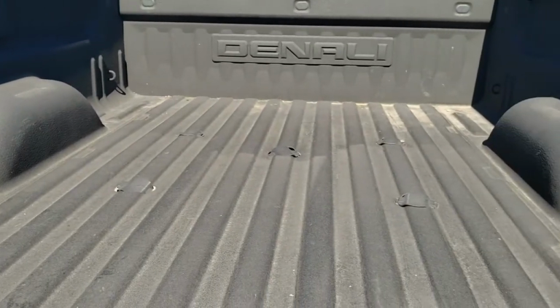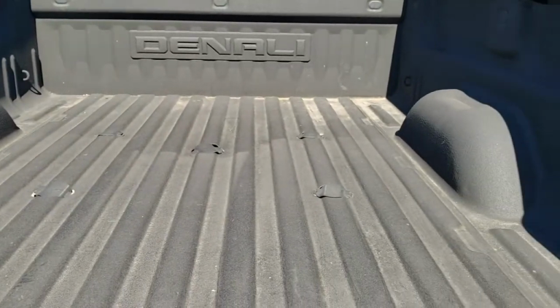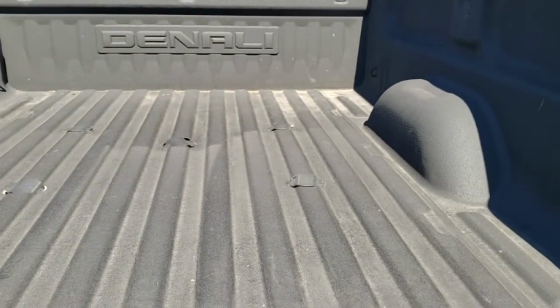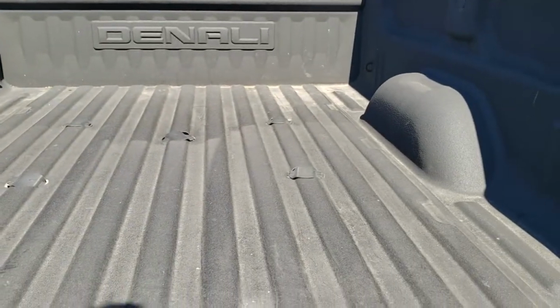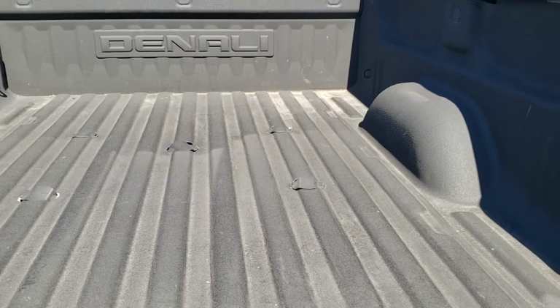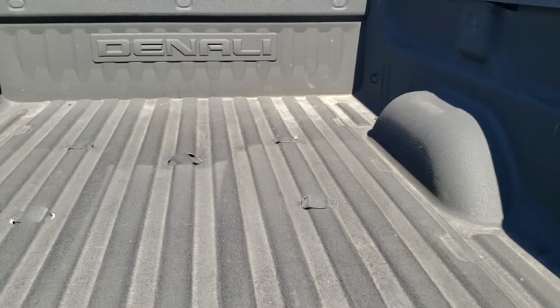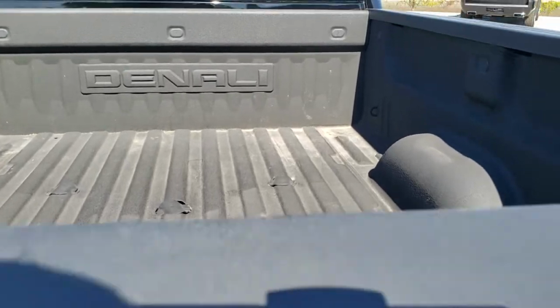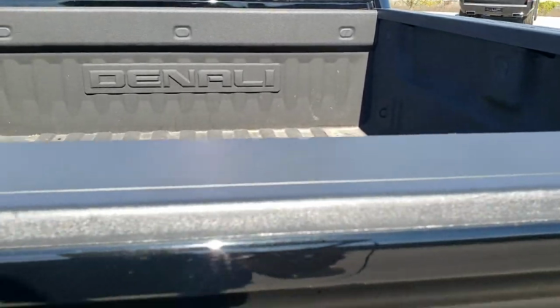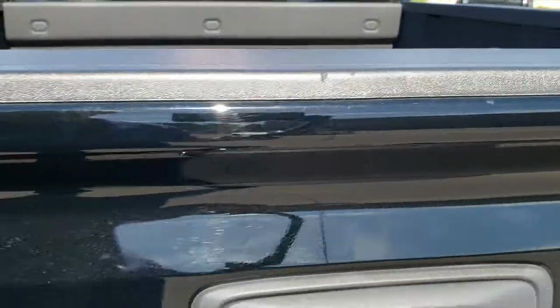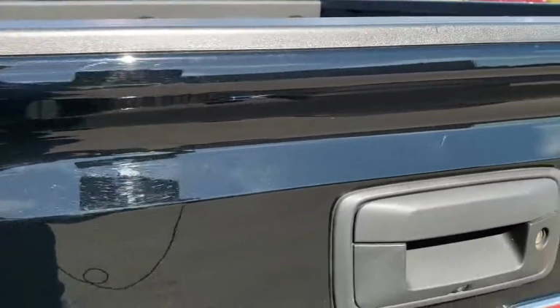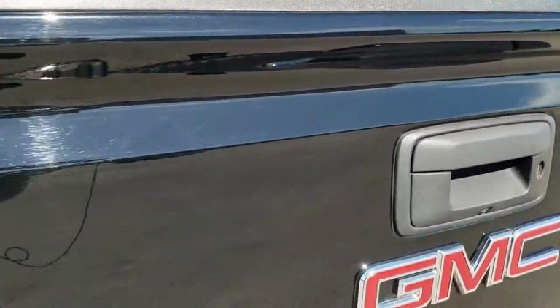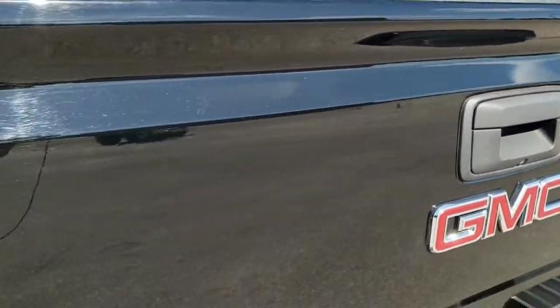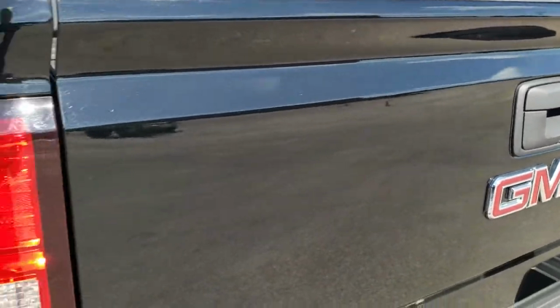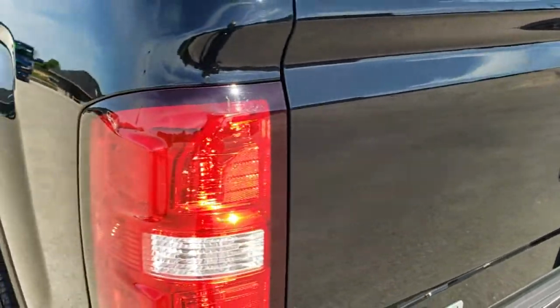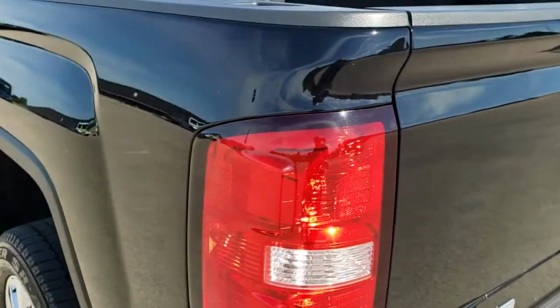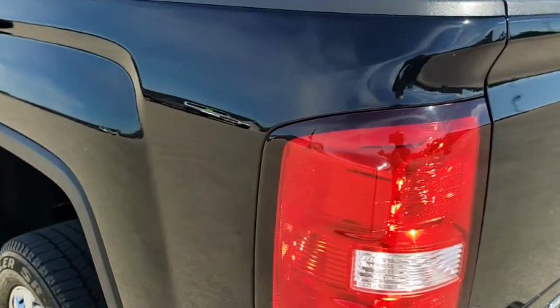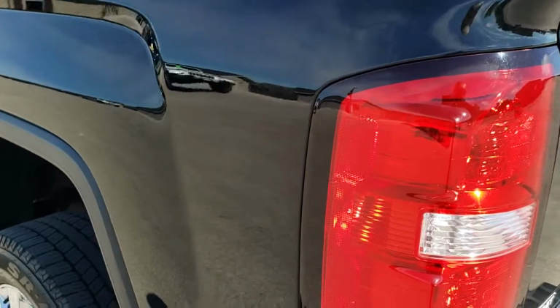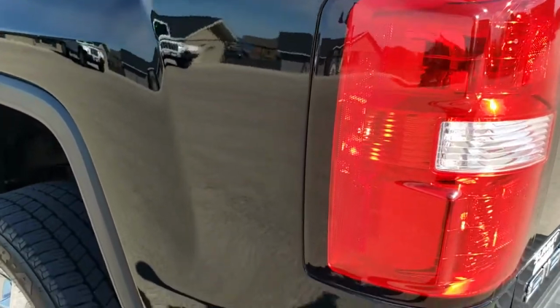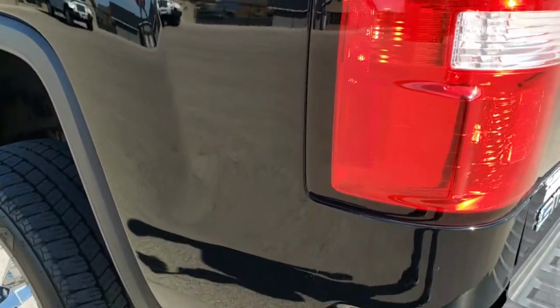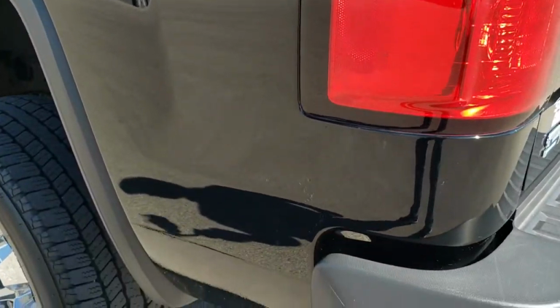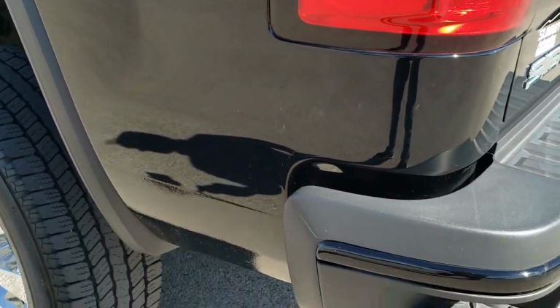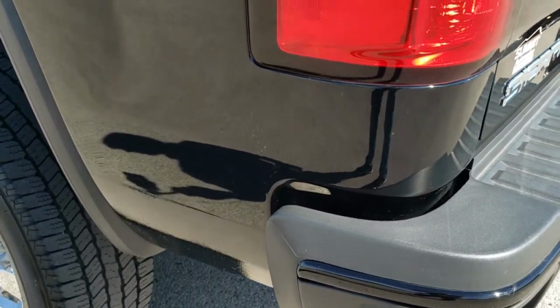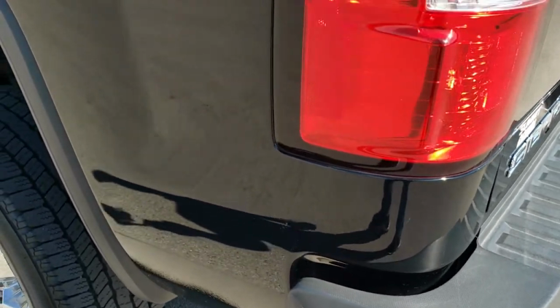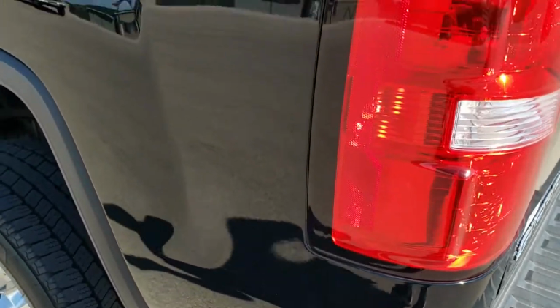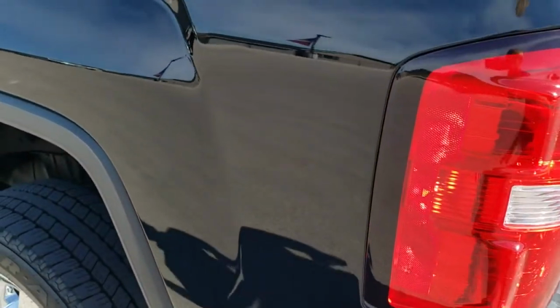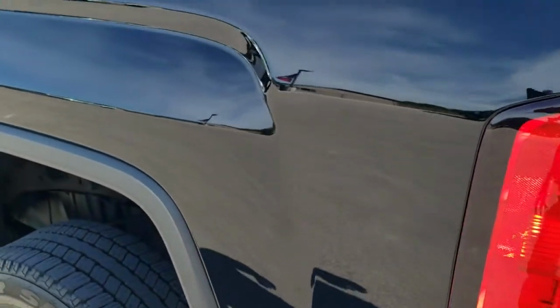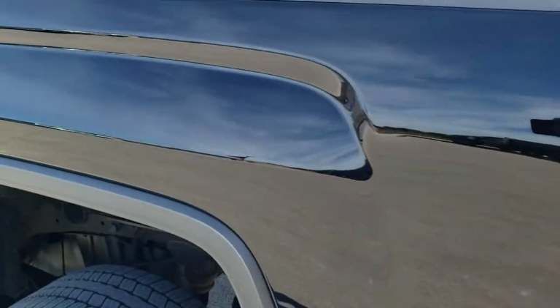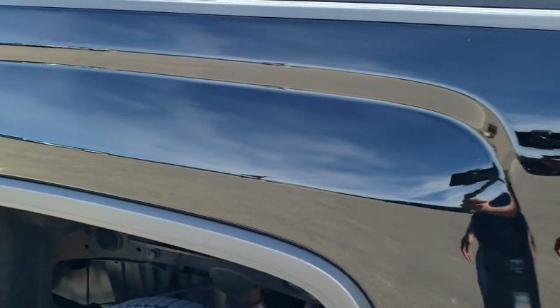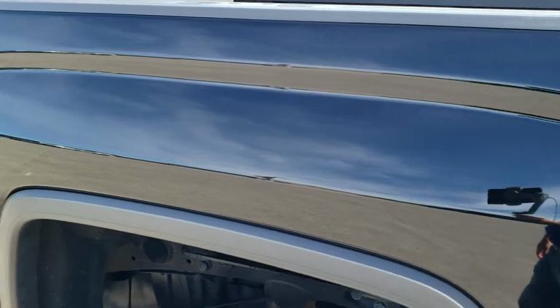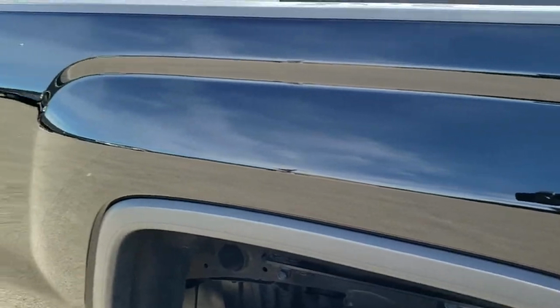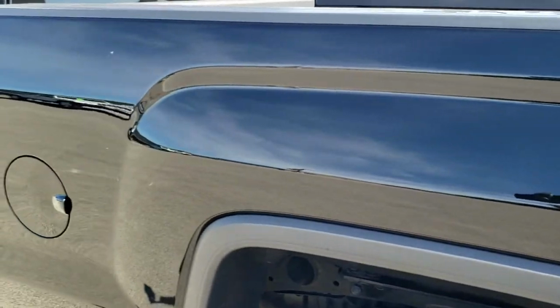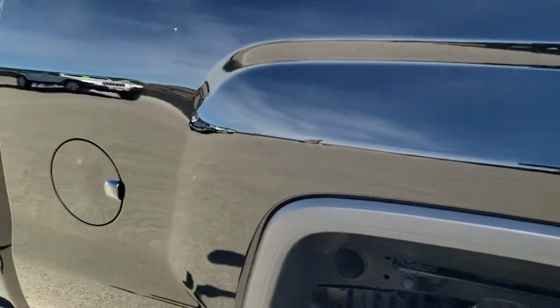I didn't see any dents in the box — looks really good. Tailgate shuts great. As you go down the driver's side, it's just as clean as the passenger side. No scuffs, scrapes, dents, or dings on the driver's side box.